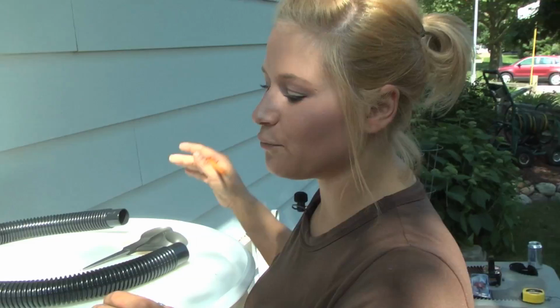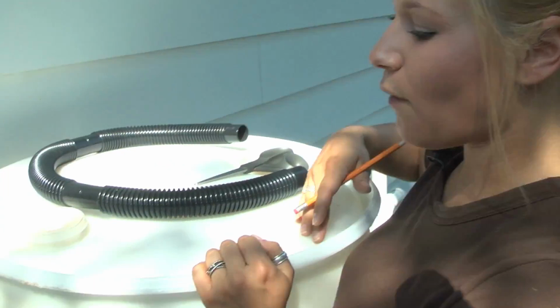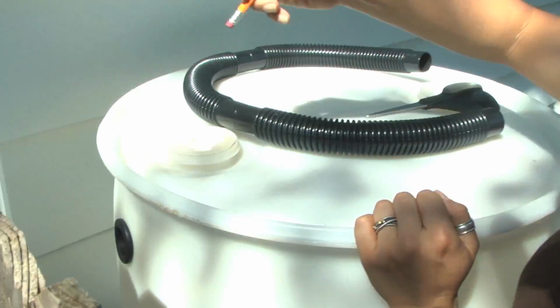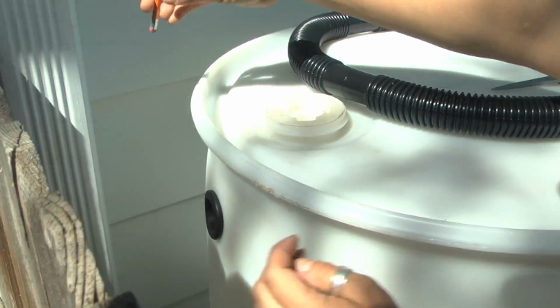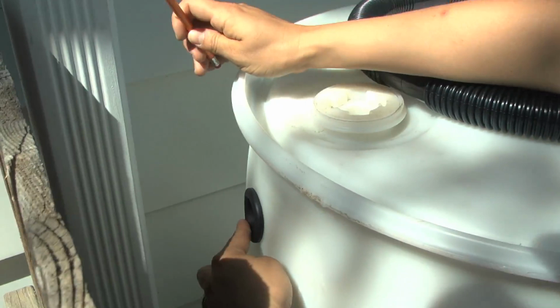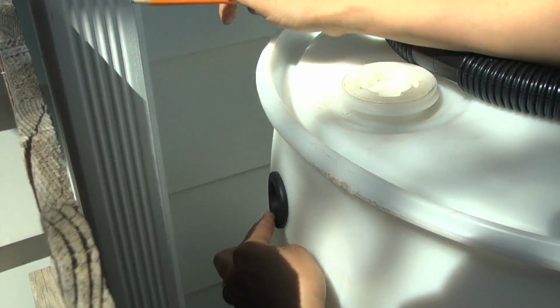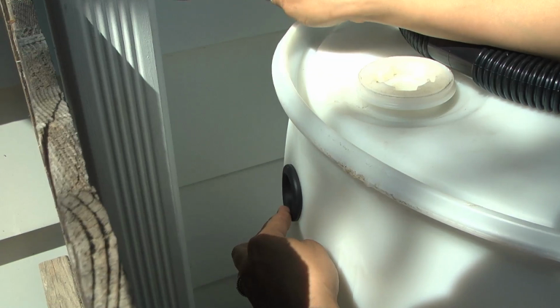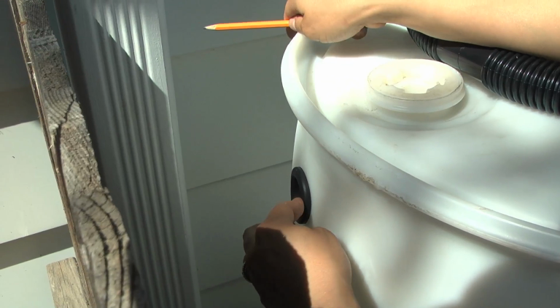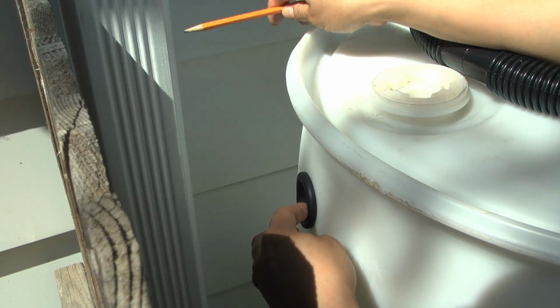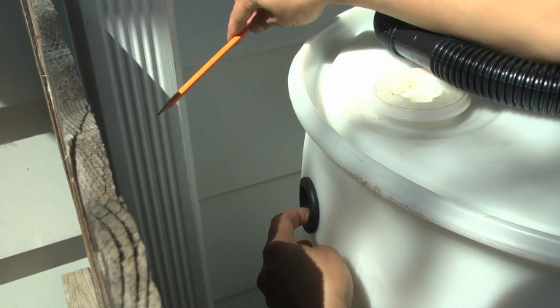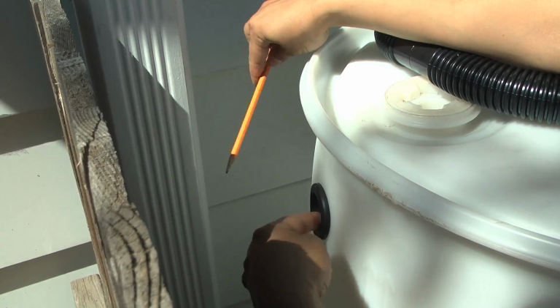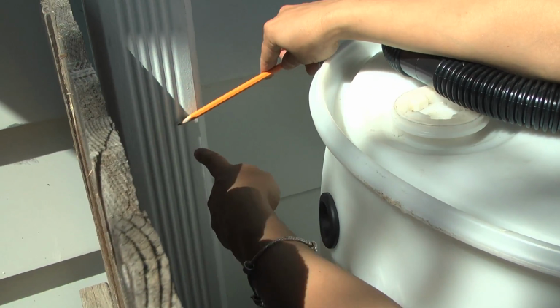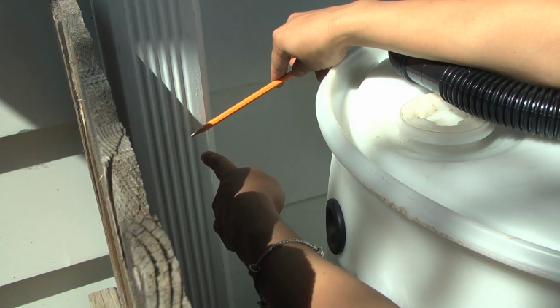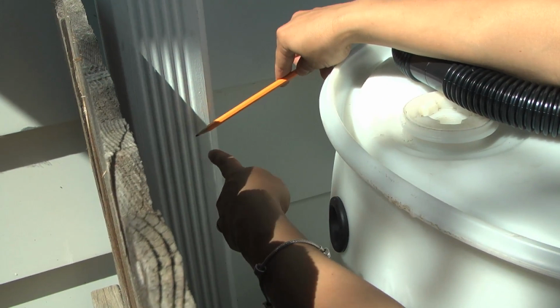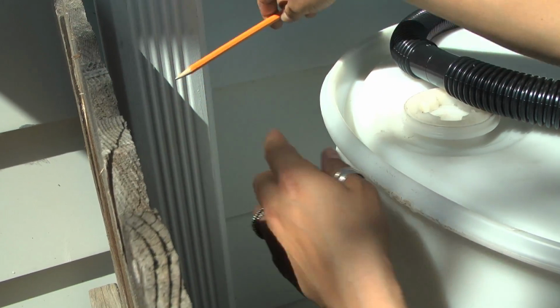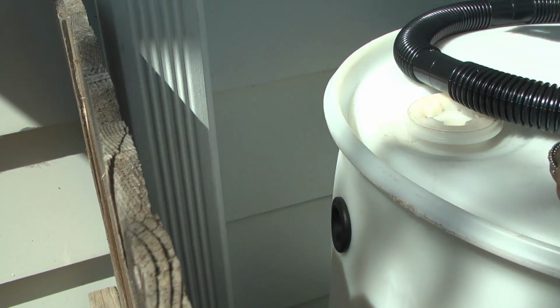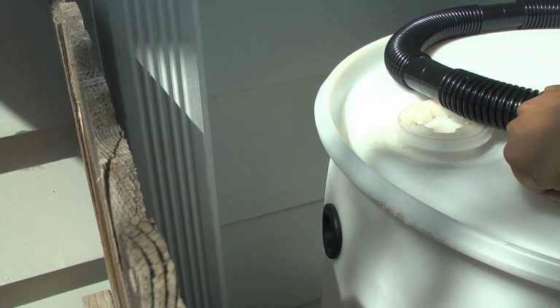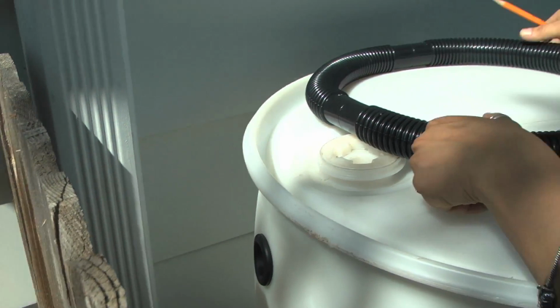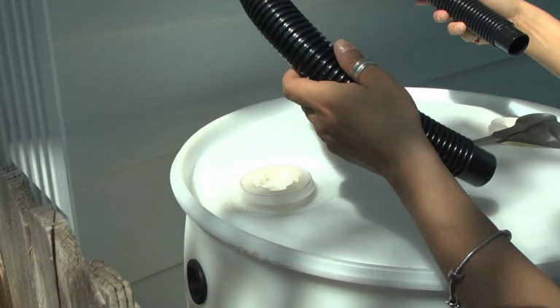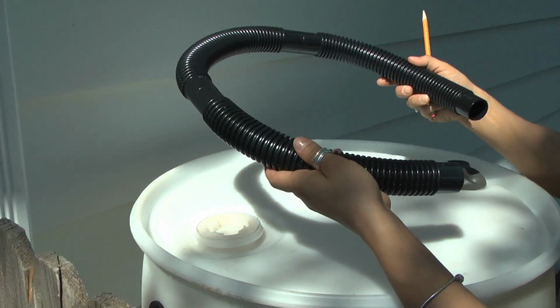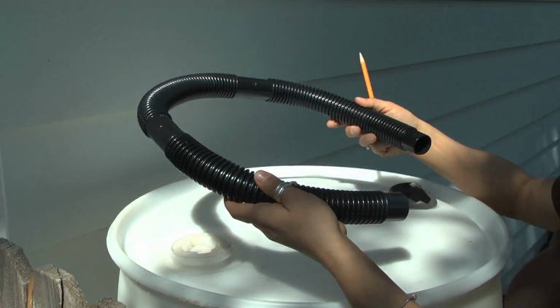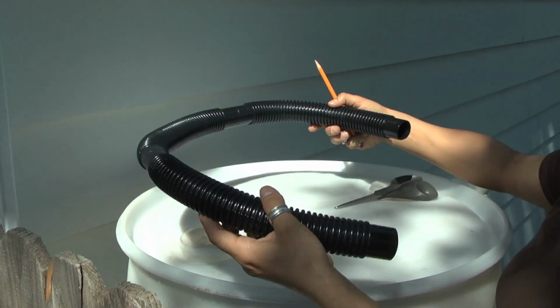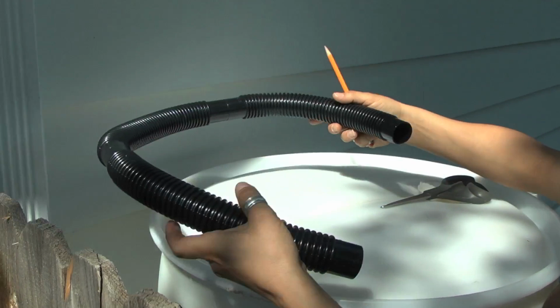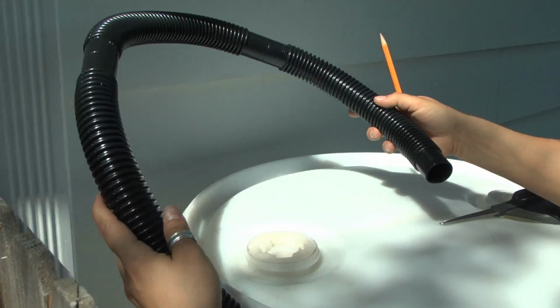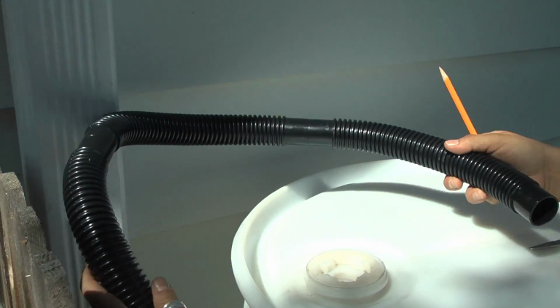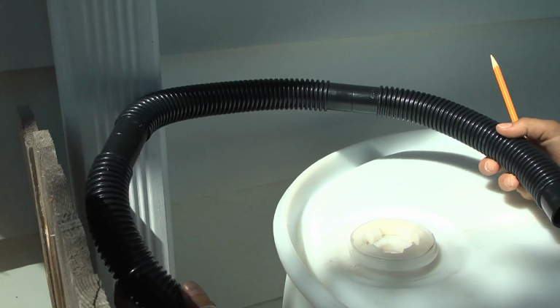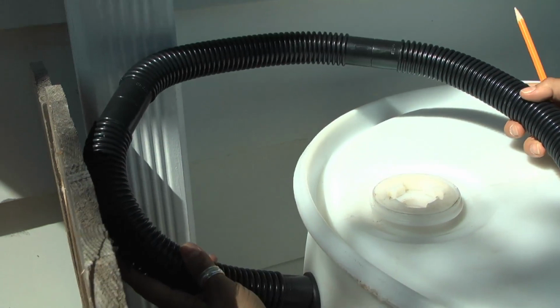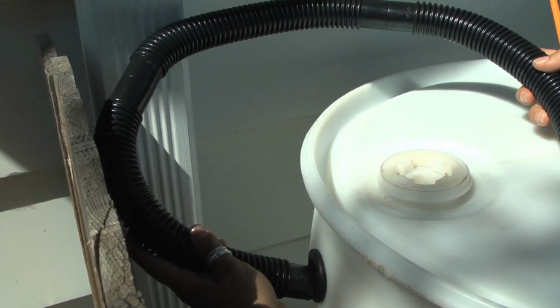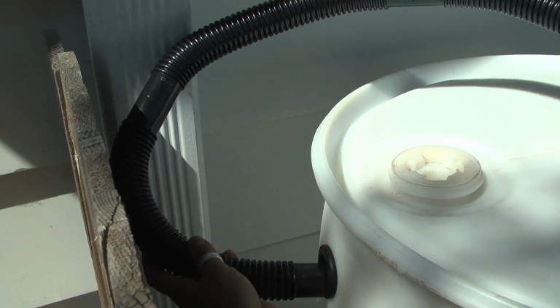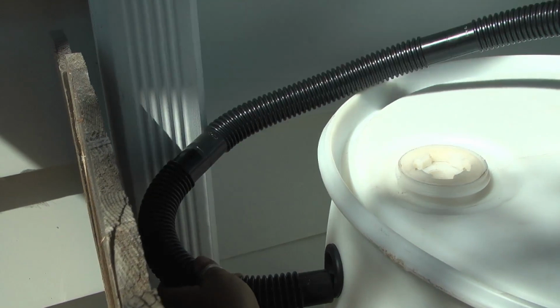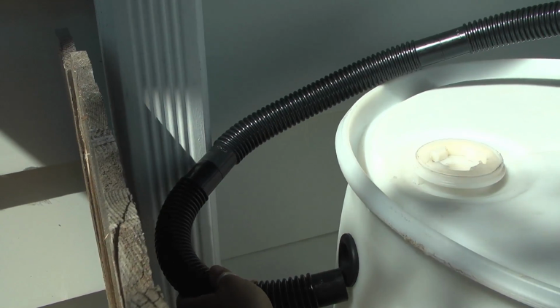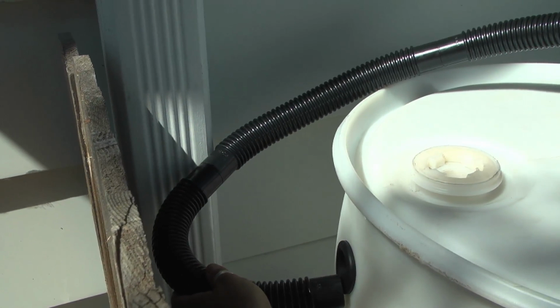What you'll want to do is look for this hole on the back of your barrel and see where it meets up with your downspout. Then you'll take the hose lengths that come in your kit and determine how long the hose actually needs to be.